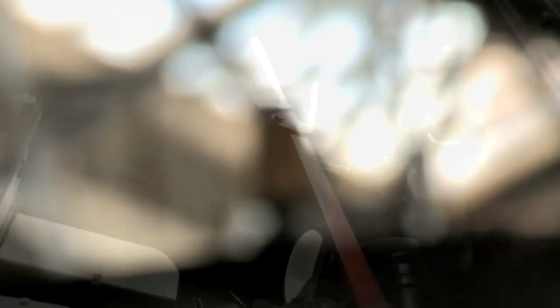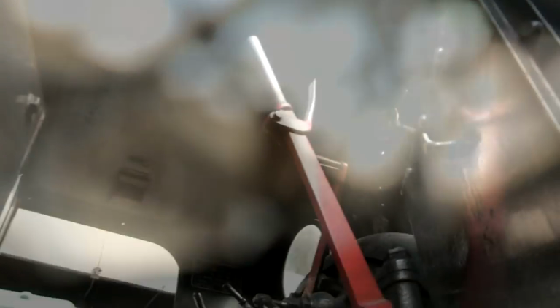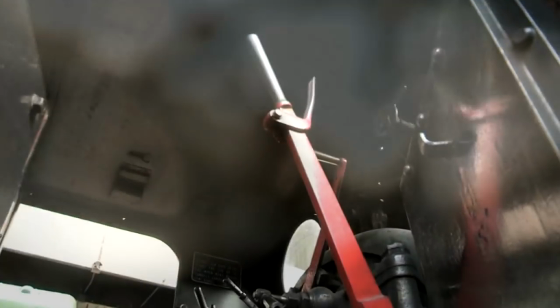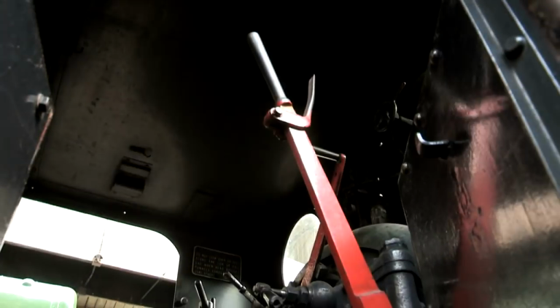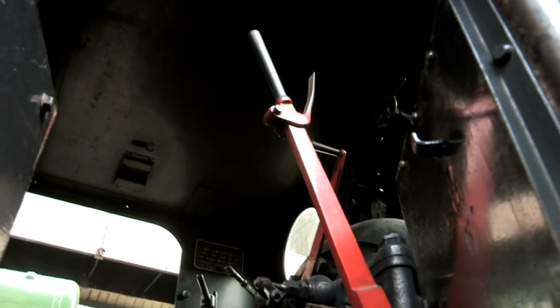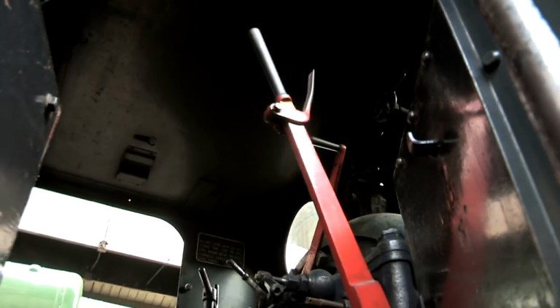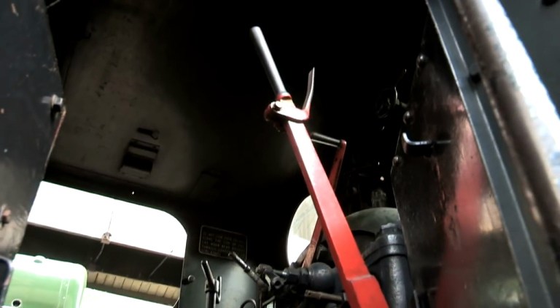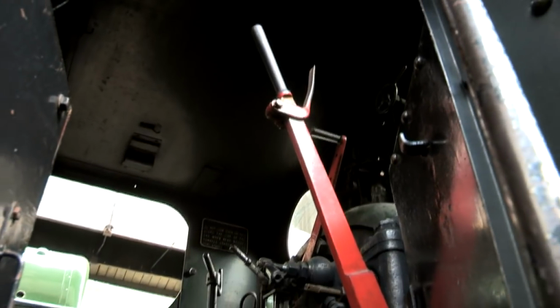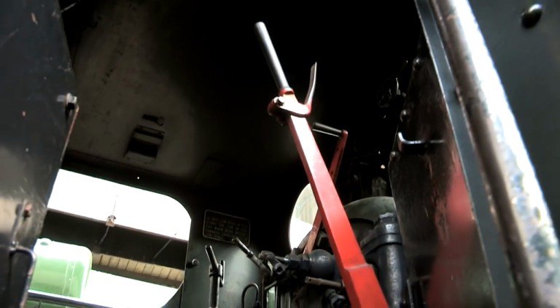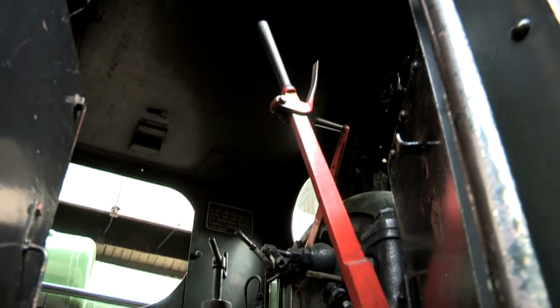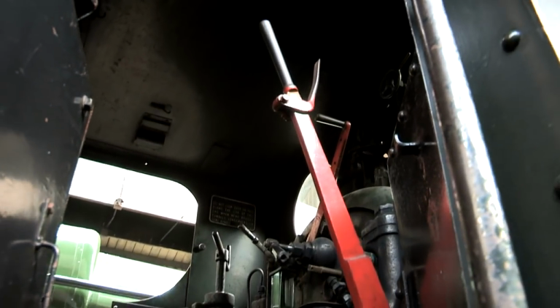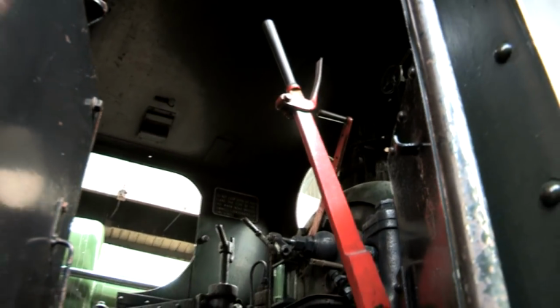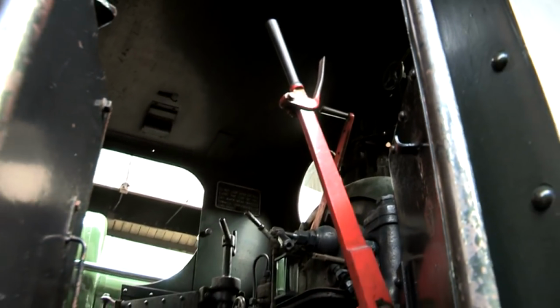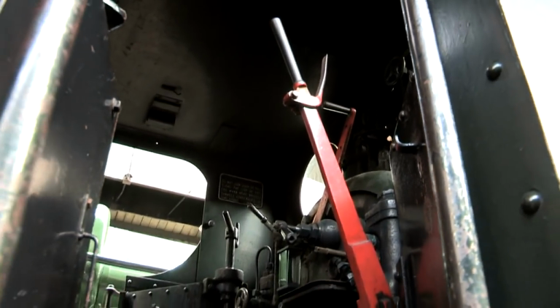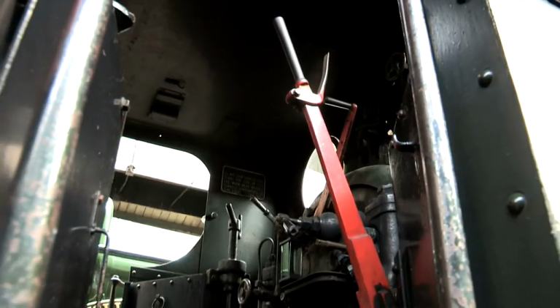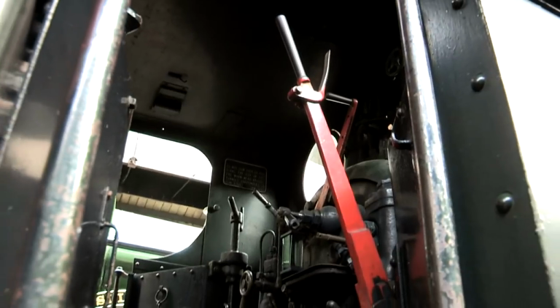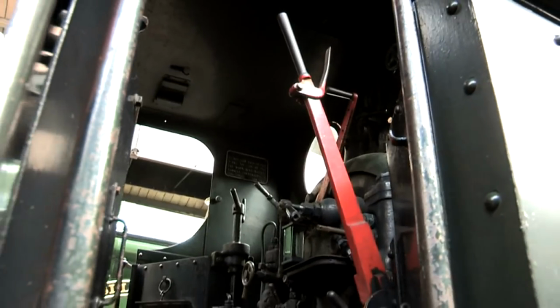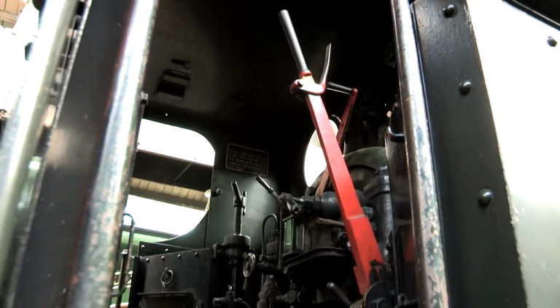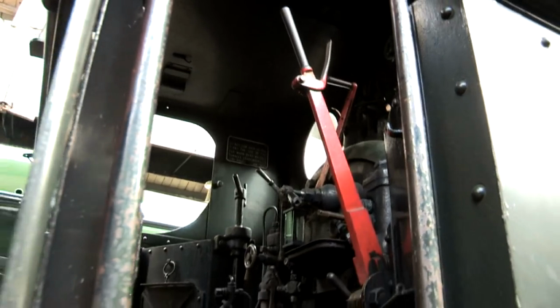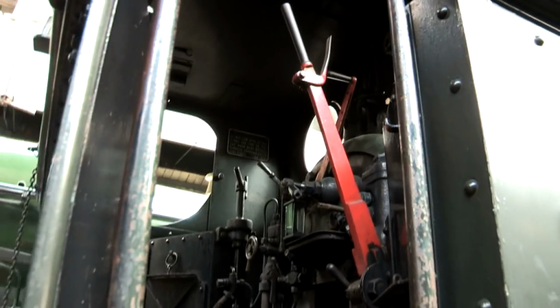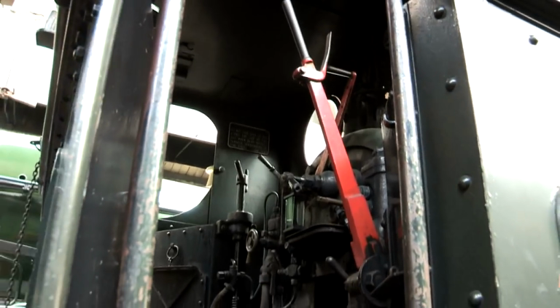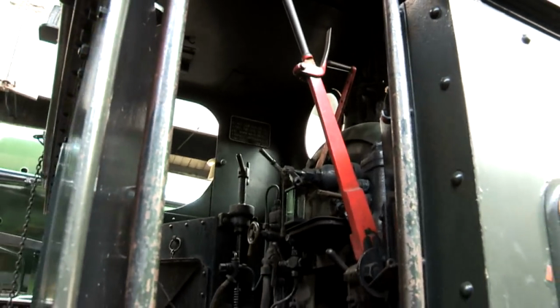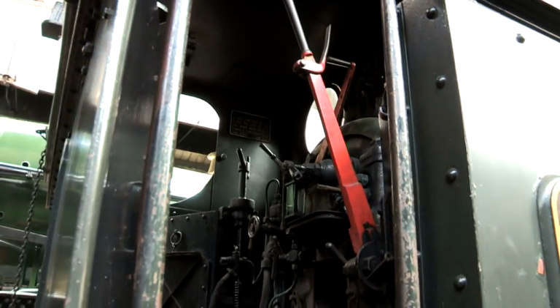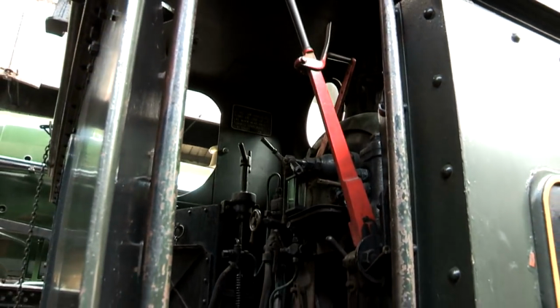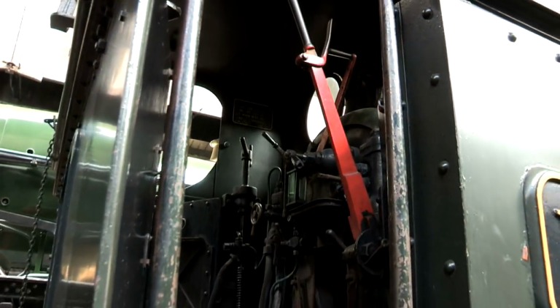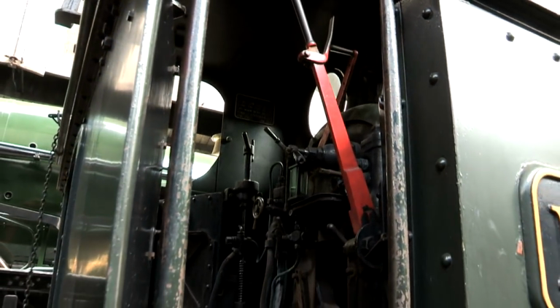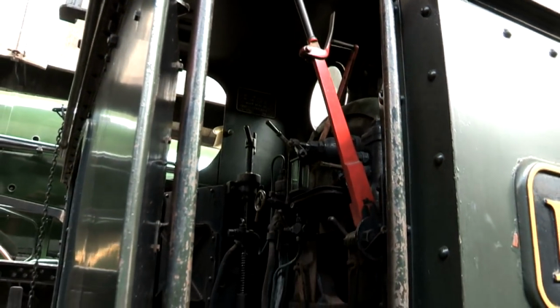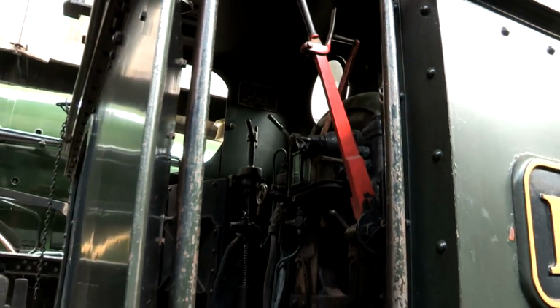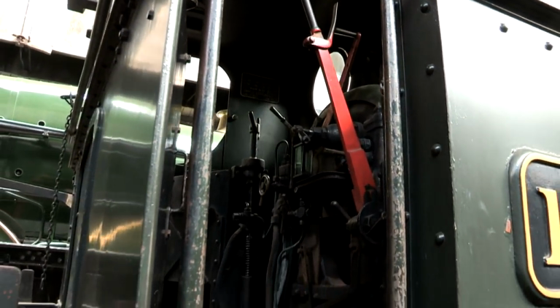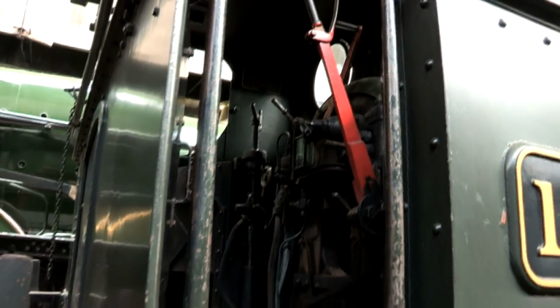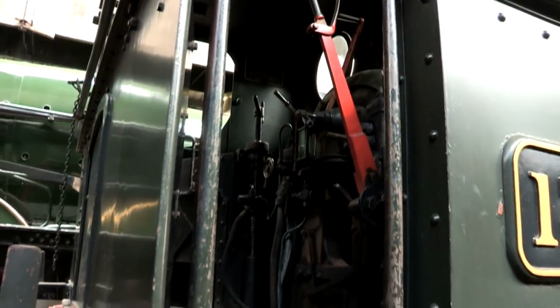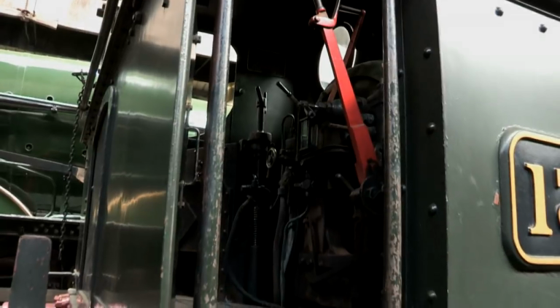For such a small engine, she racked up a huge mileage for her size, being withdrawn in September 1963 with 354,000 miles on the clock.